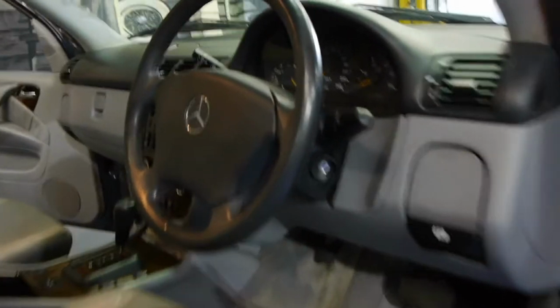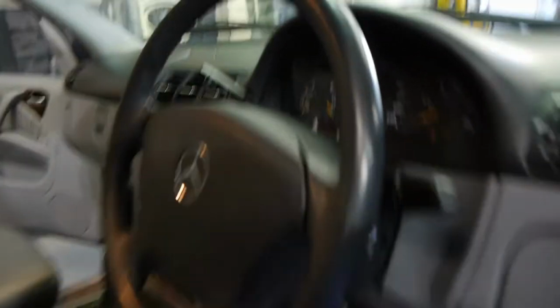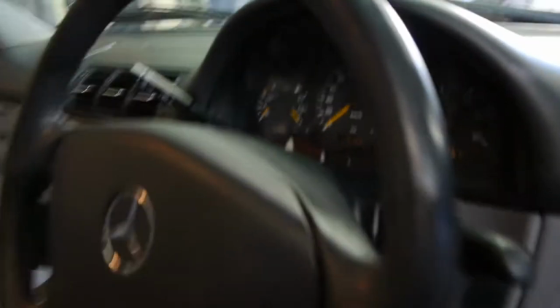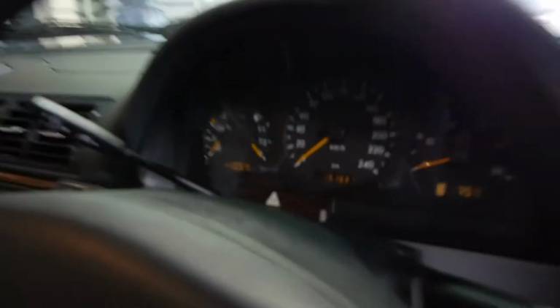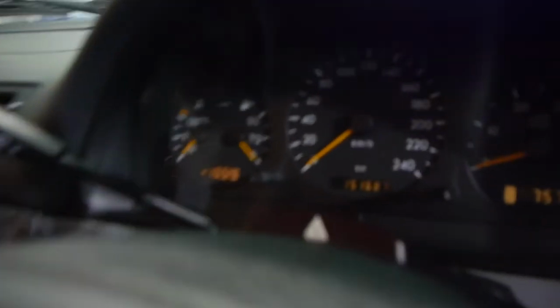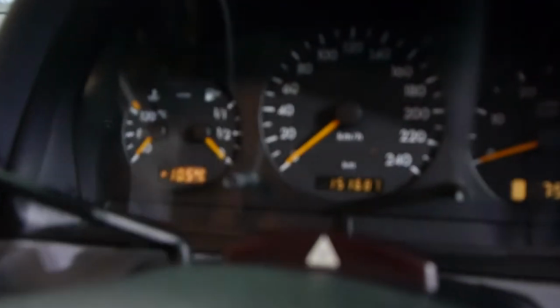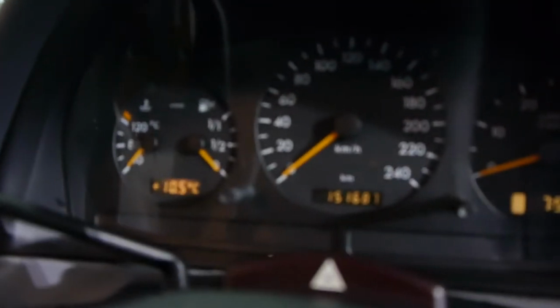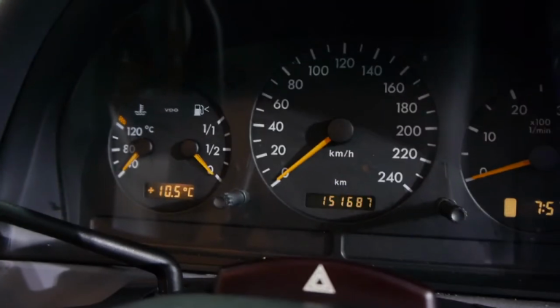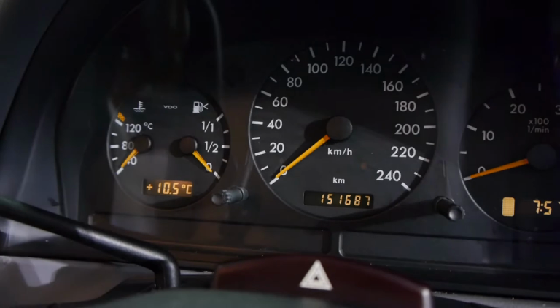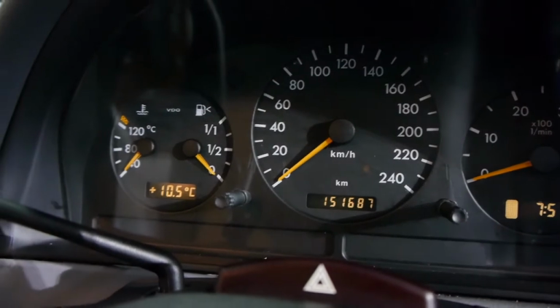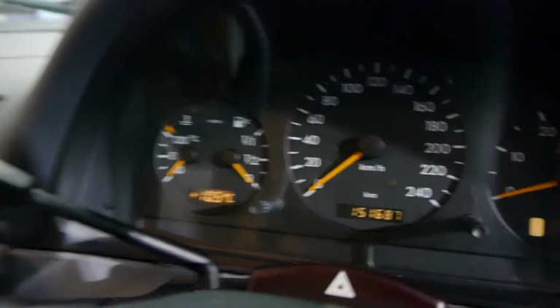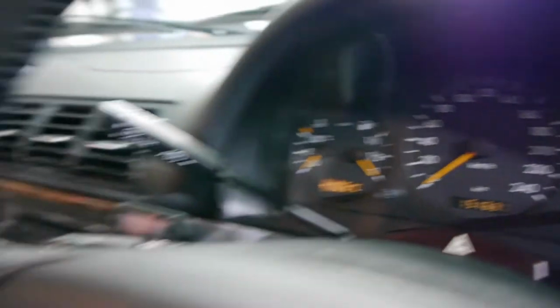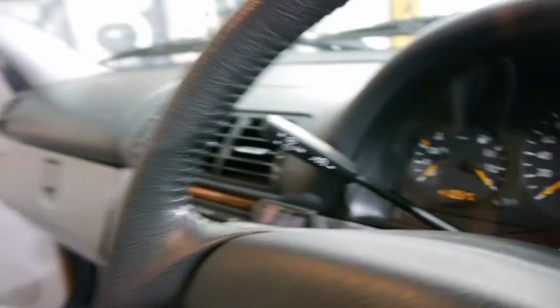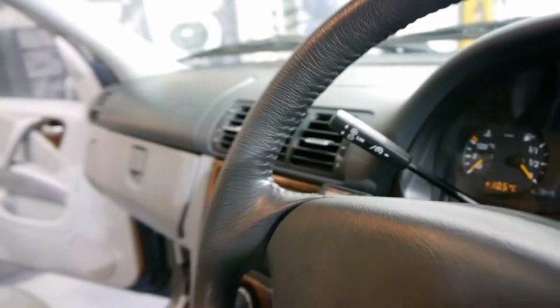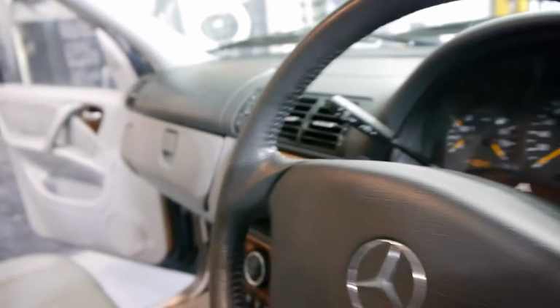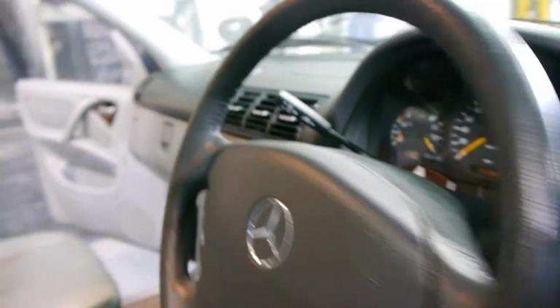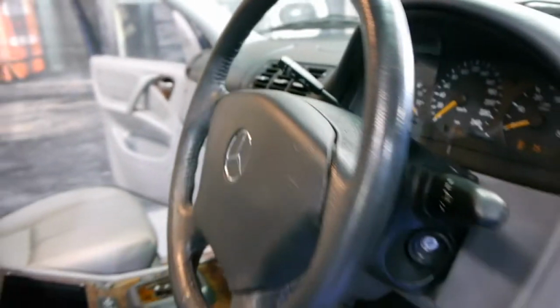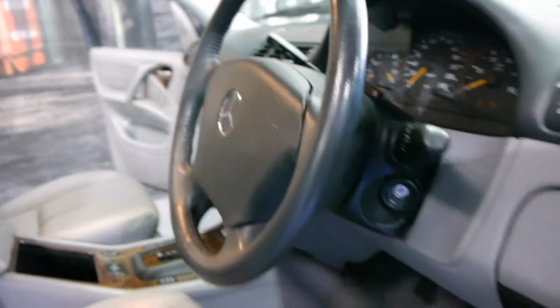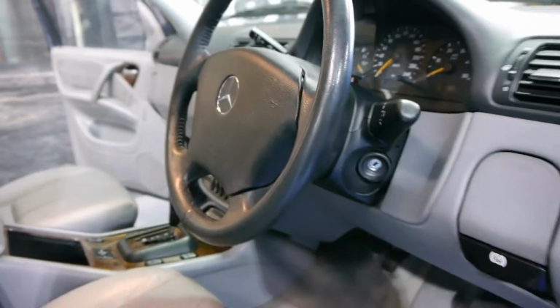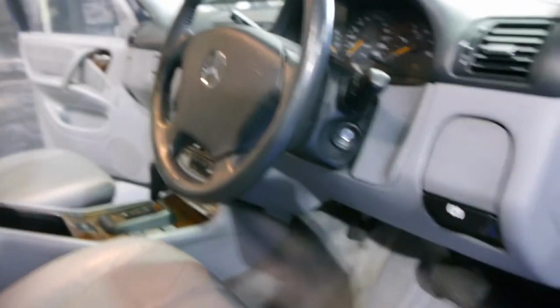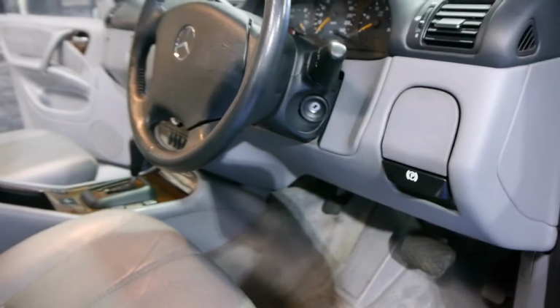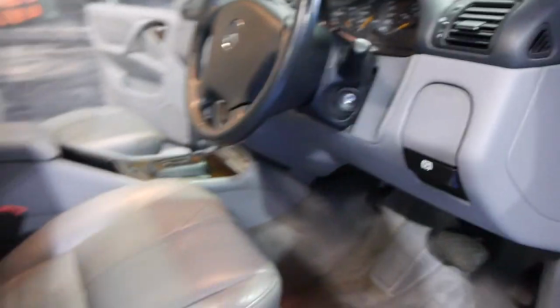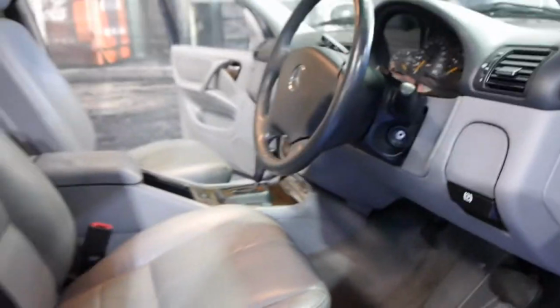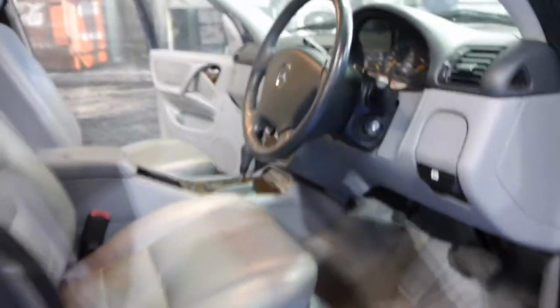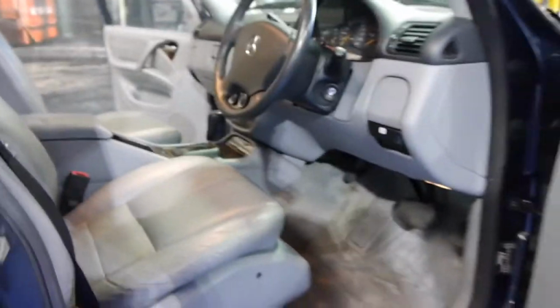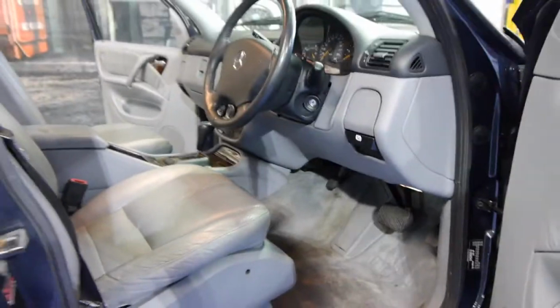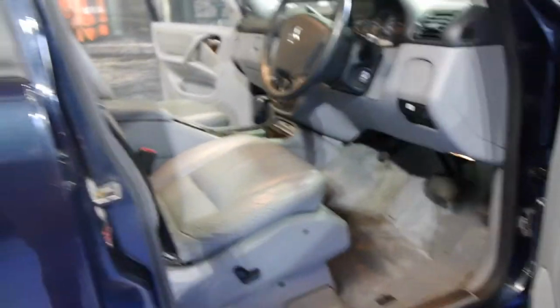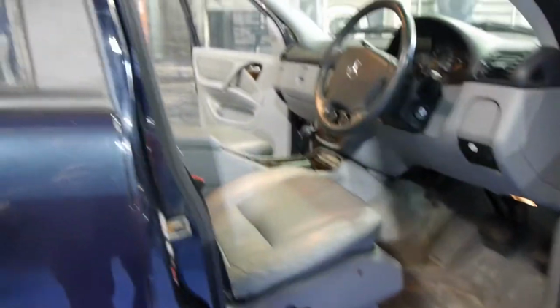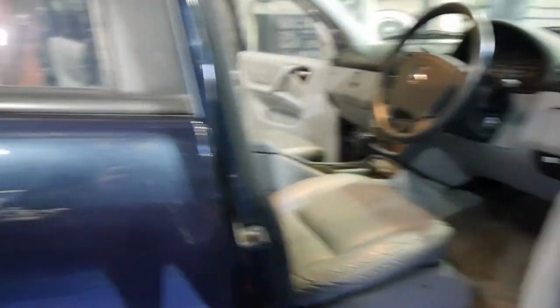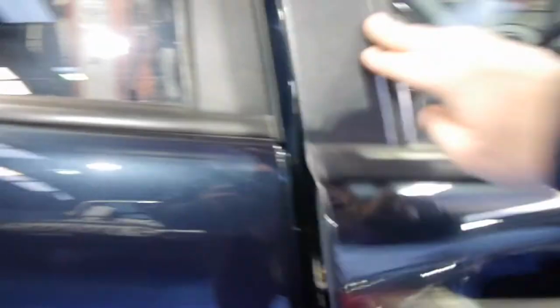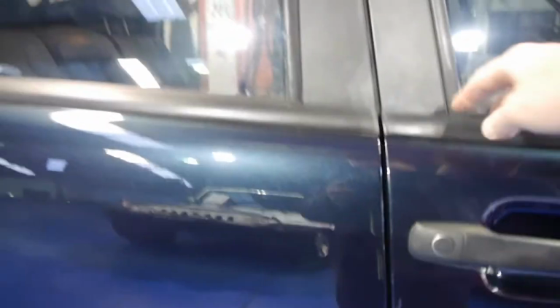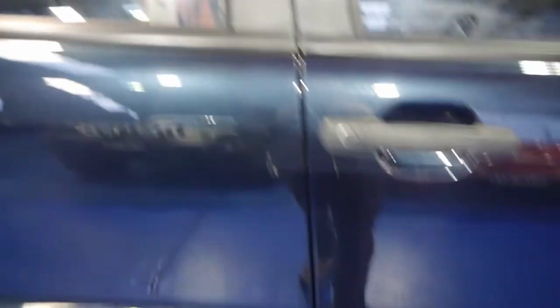Have a look at this odometer — 151,687 kilometres — every service done at McIntosh of Mossman. You also get cruise control, a speed limiter and remote control central locking.